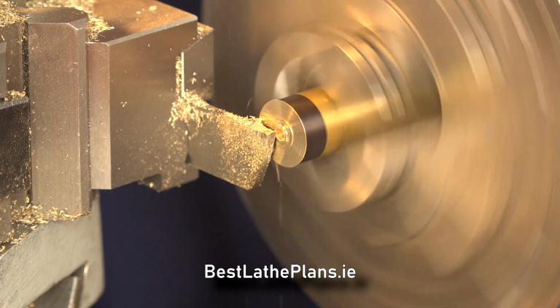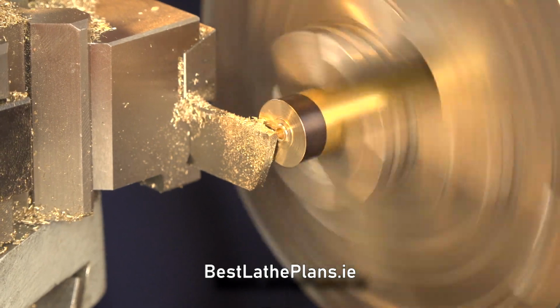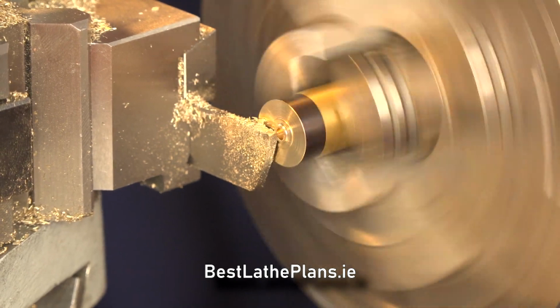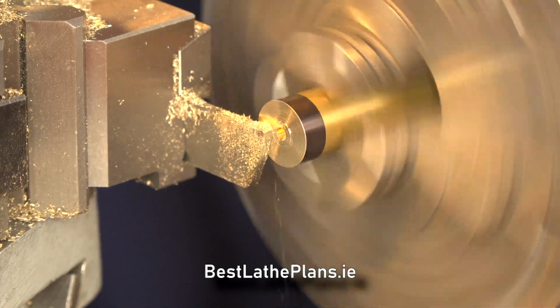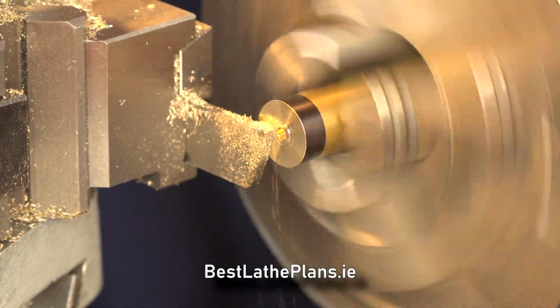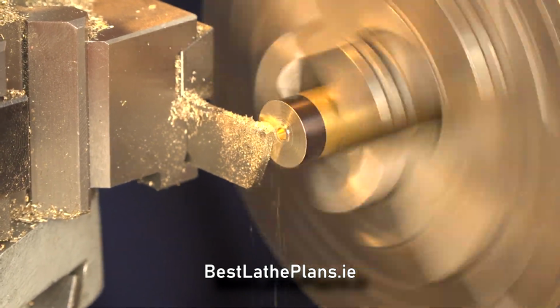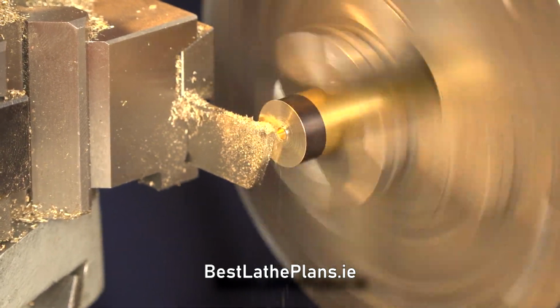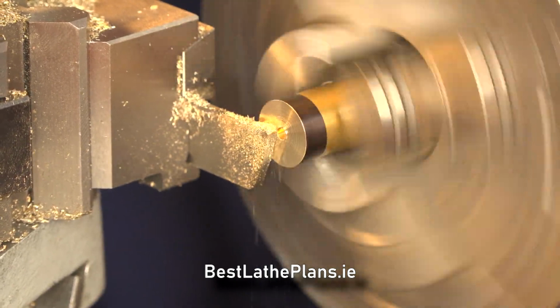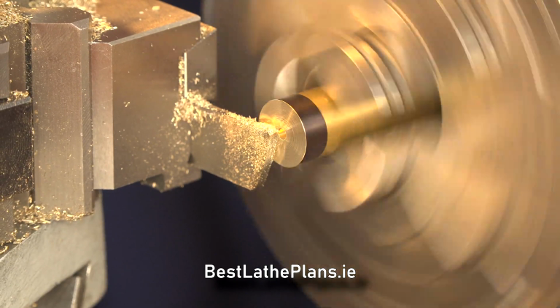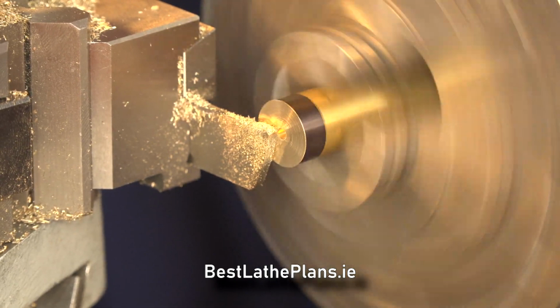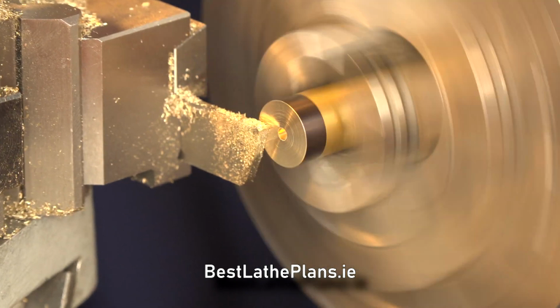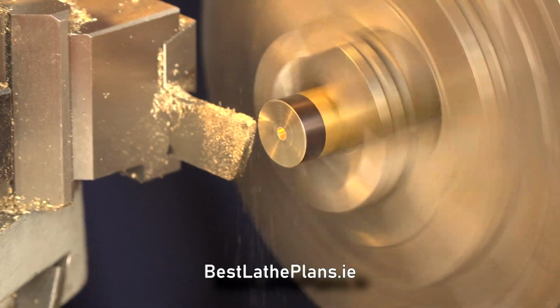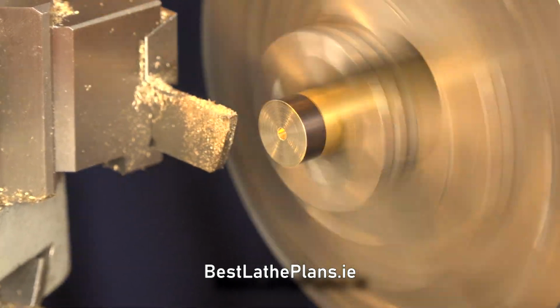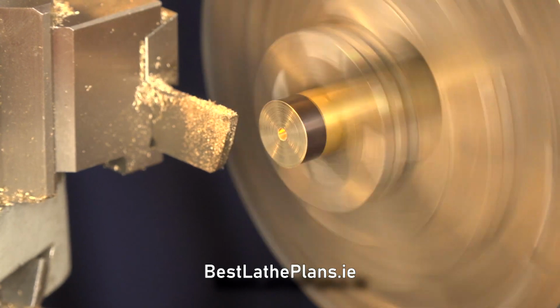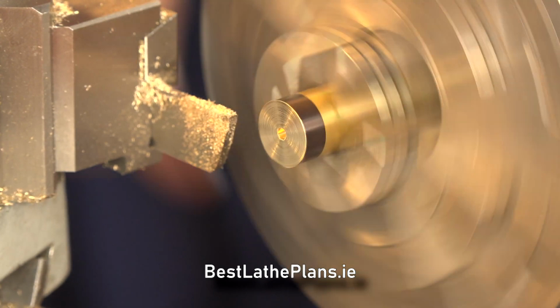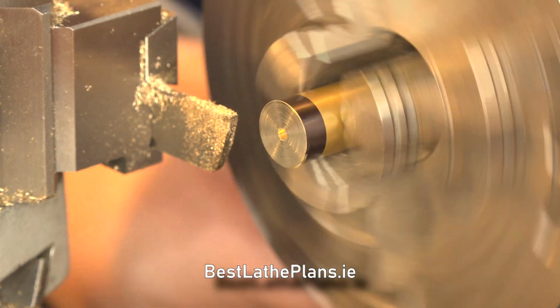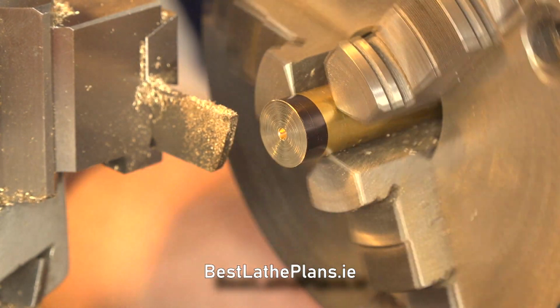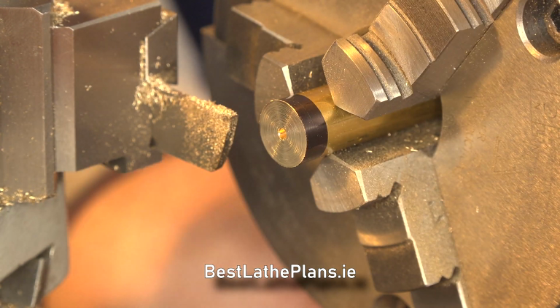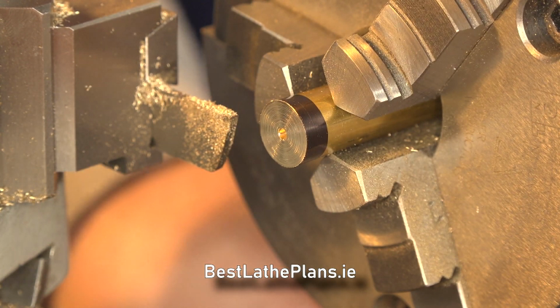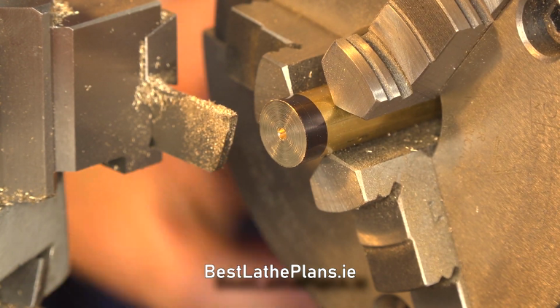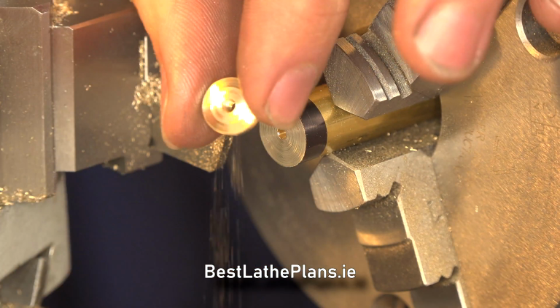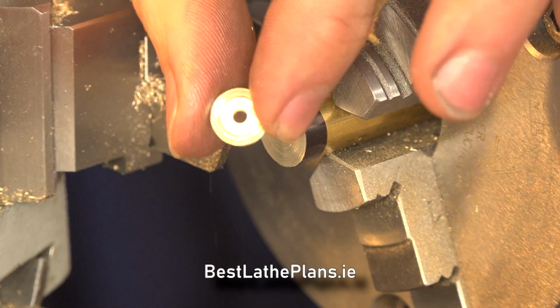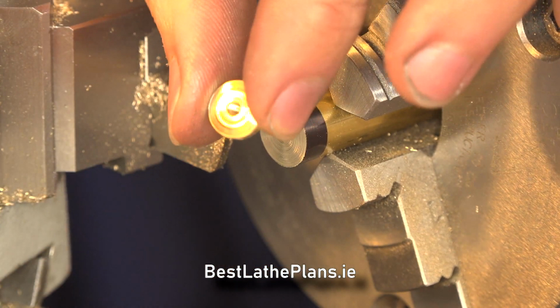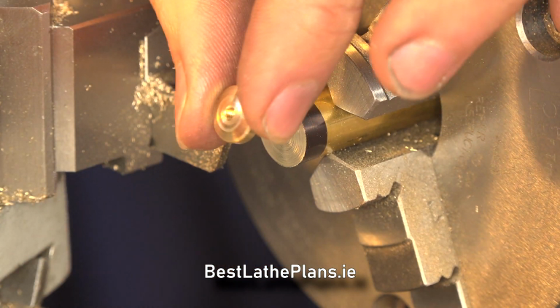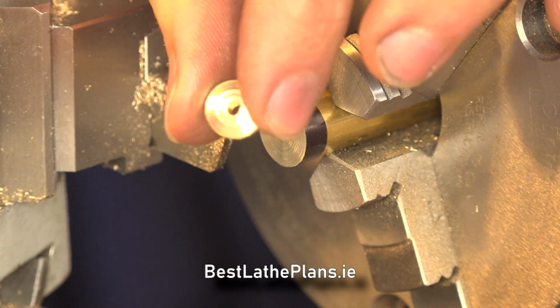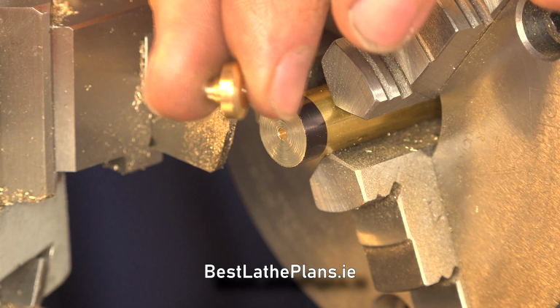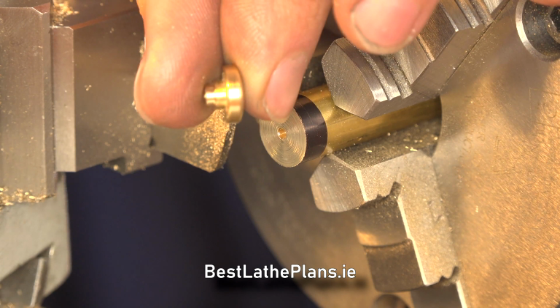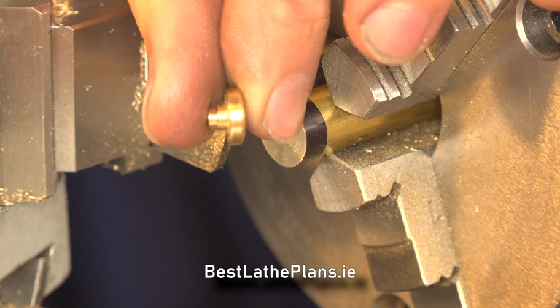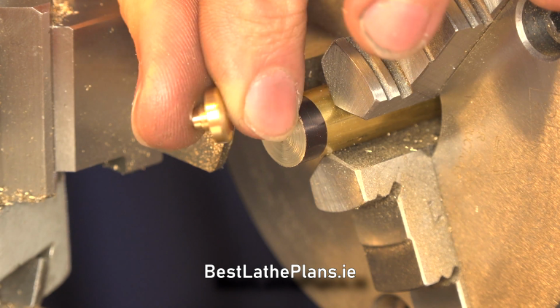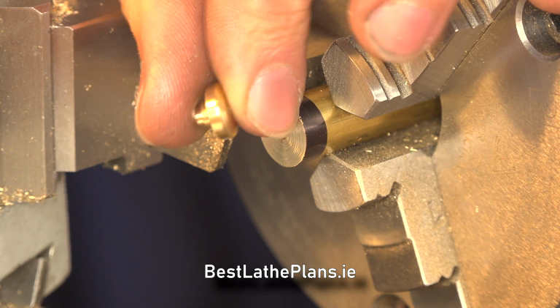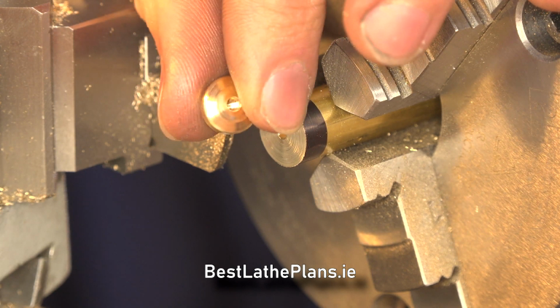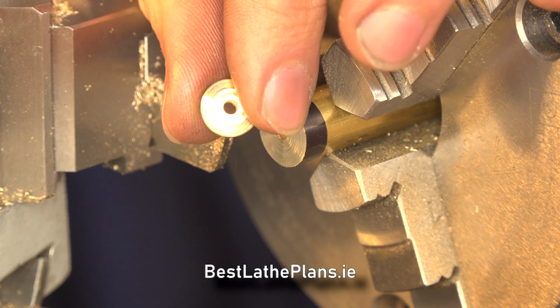As you know, it's always good to neaten off the end of your bar stock so that it's ready for its next operation. That's the hat complete. We'll set that to one side and now we'll make a start on the piston rod.